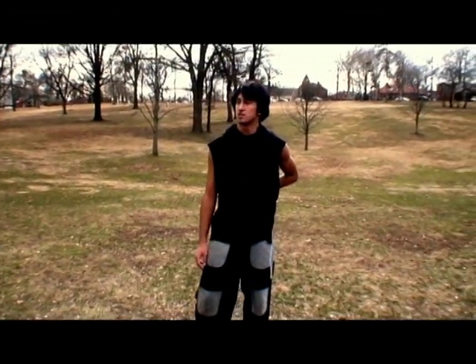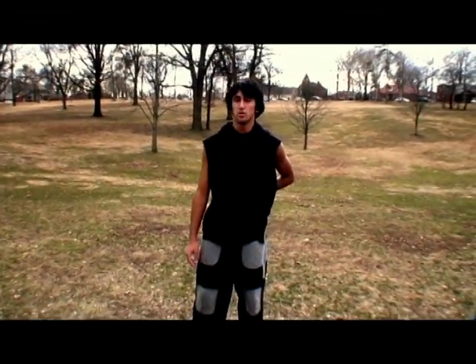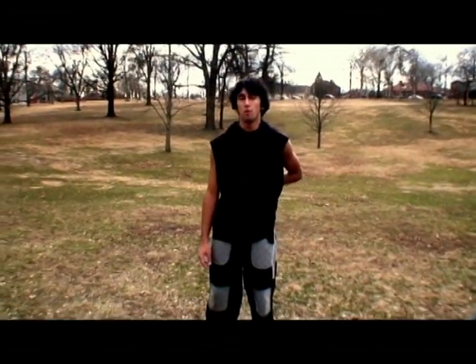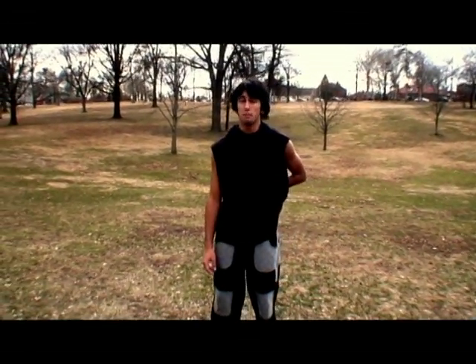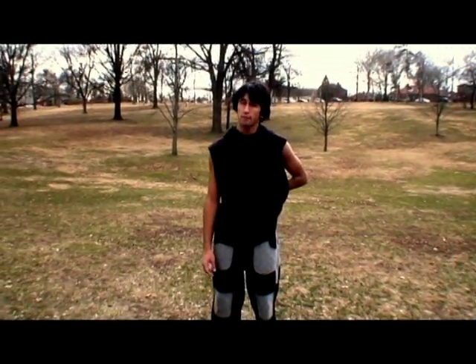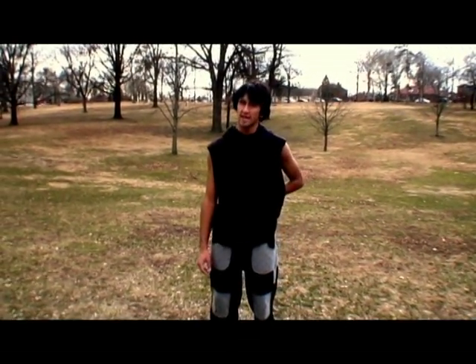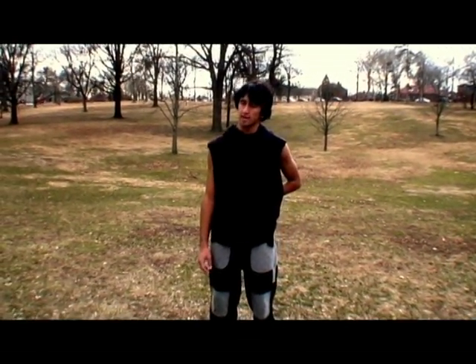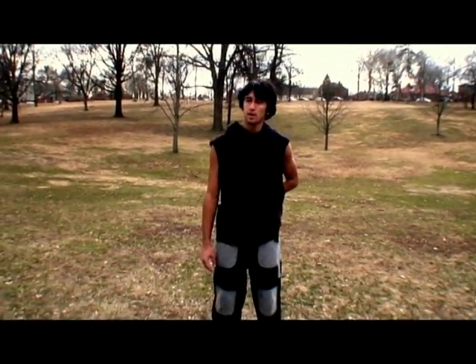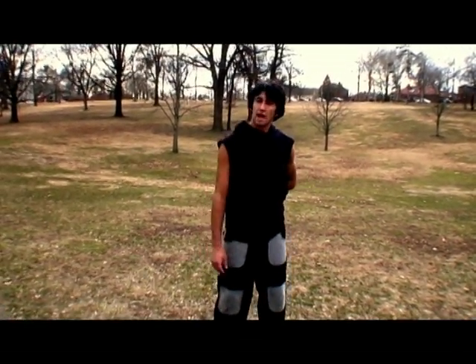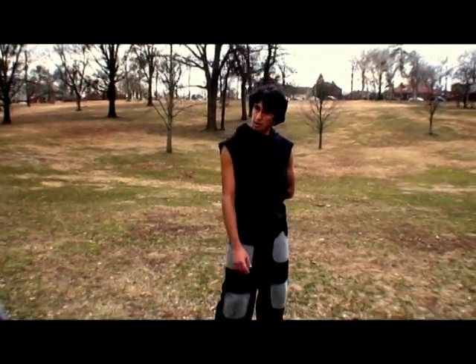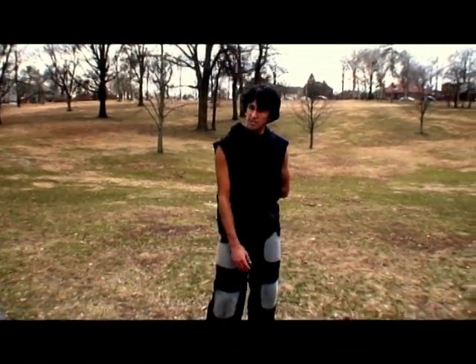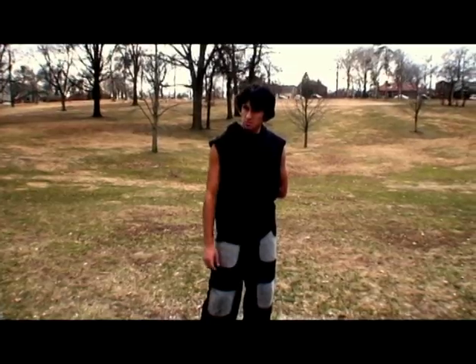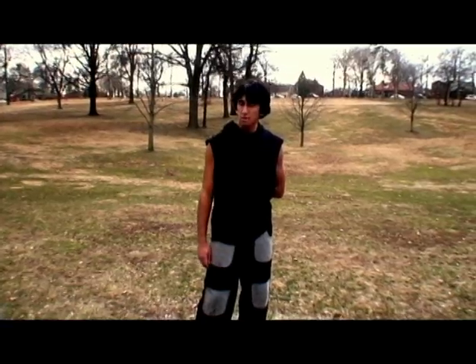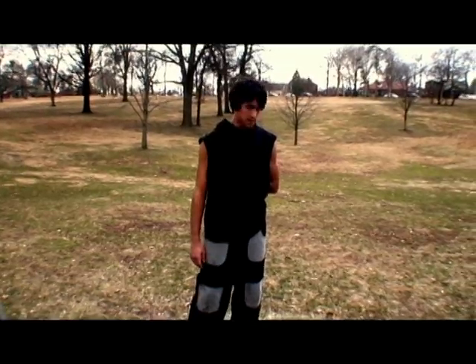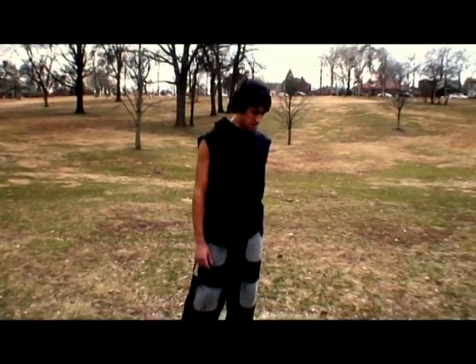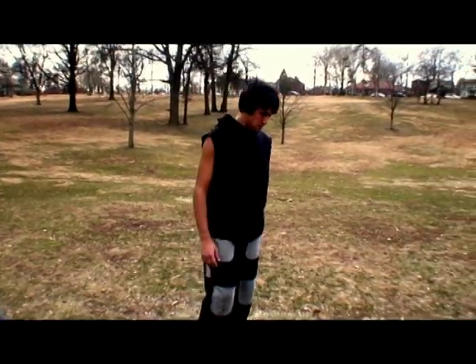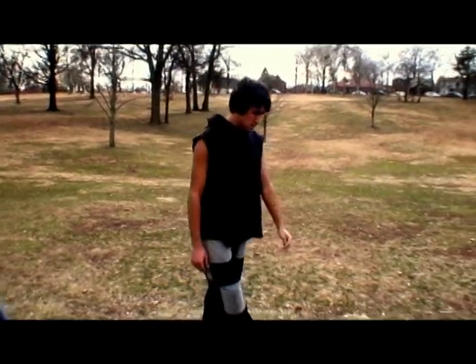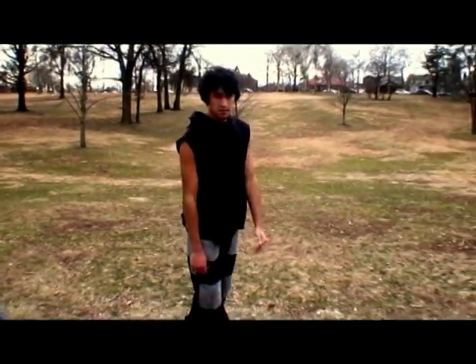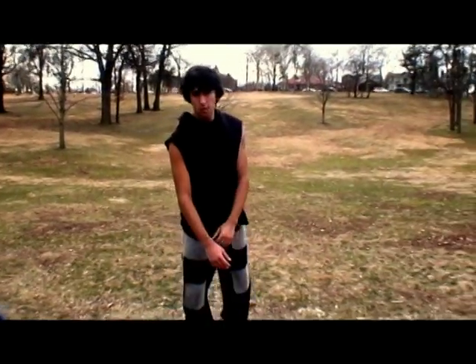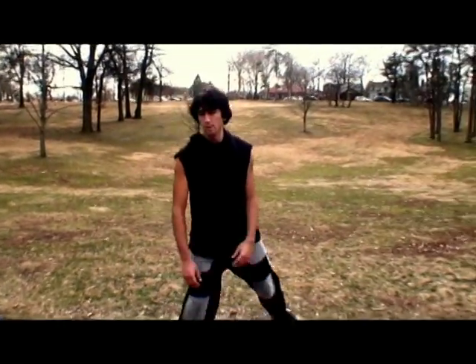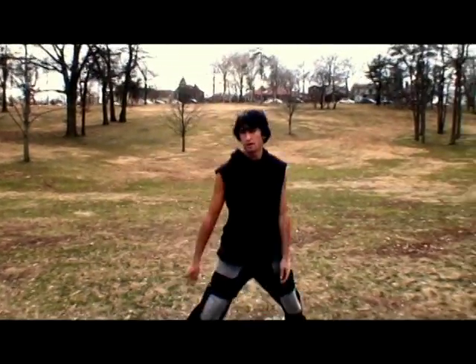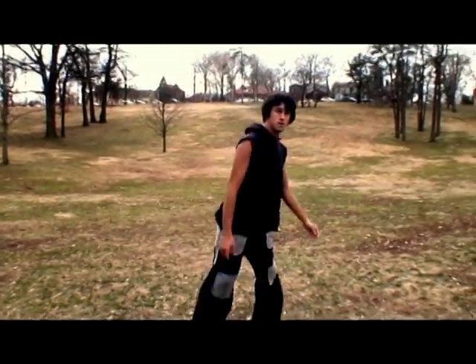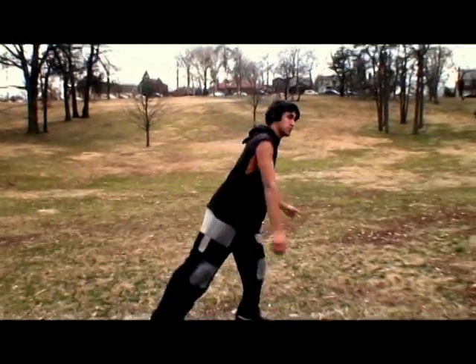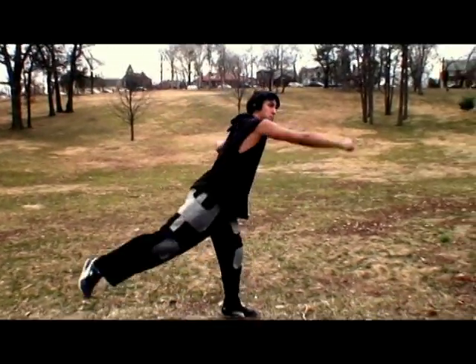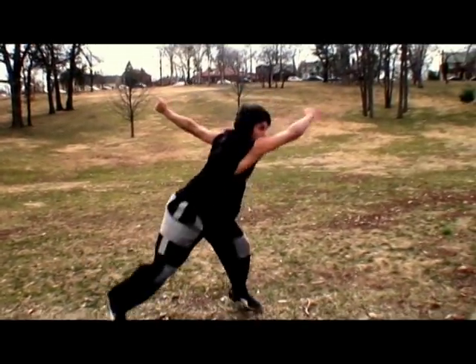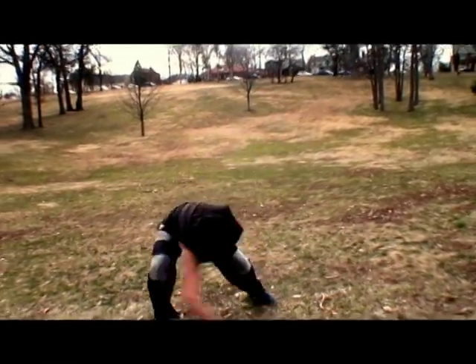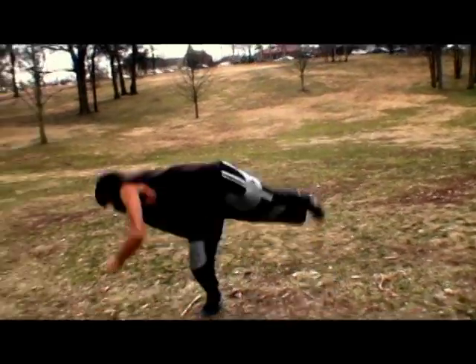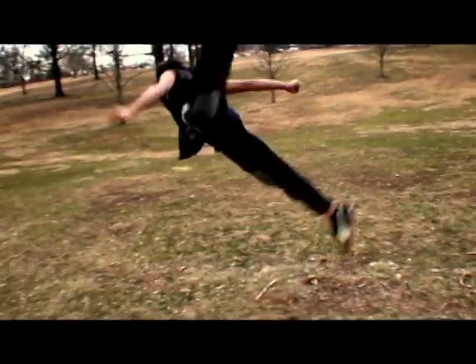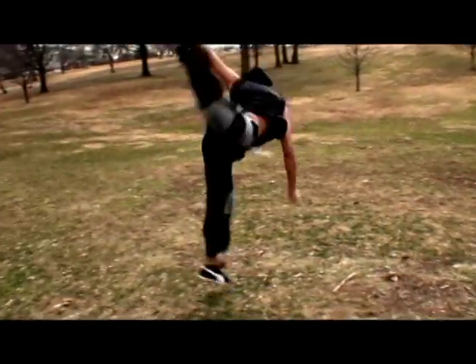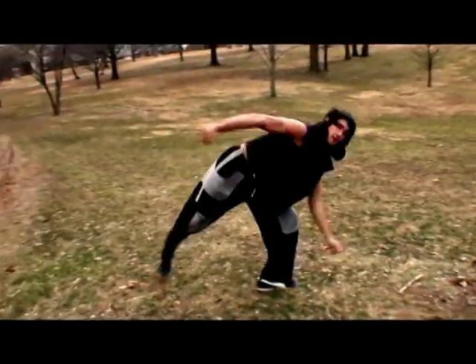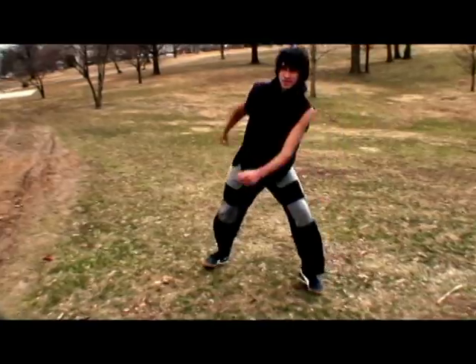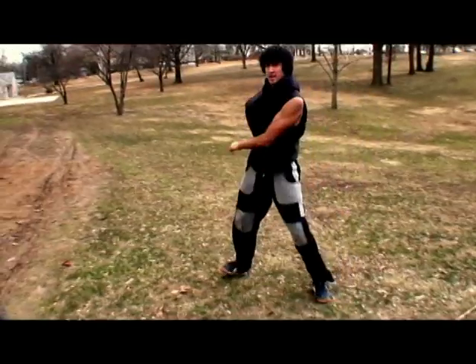This is a tutorial for the butterfly kick — not the butterfly twist, but the butterfly kick. I'll demonstrate one, real simple. Just like that.